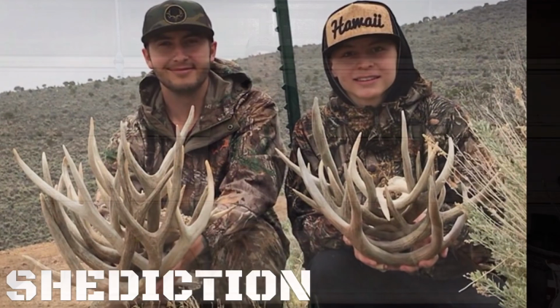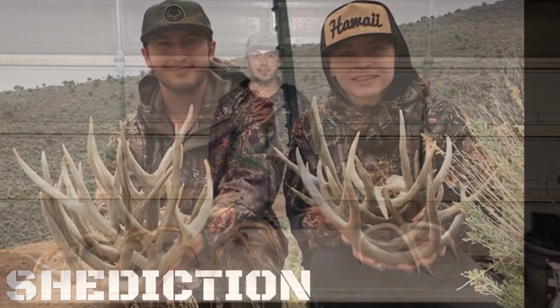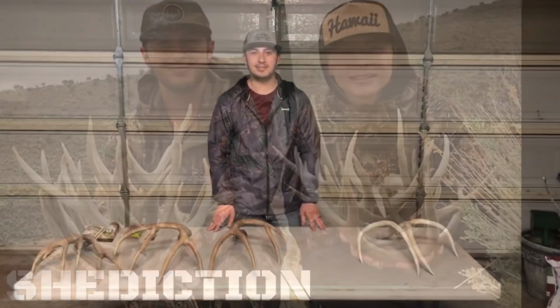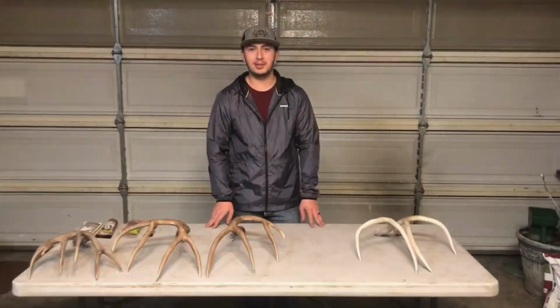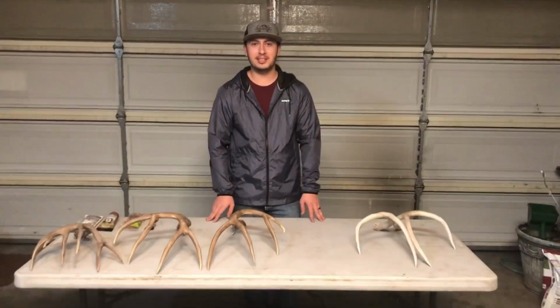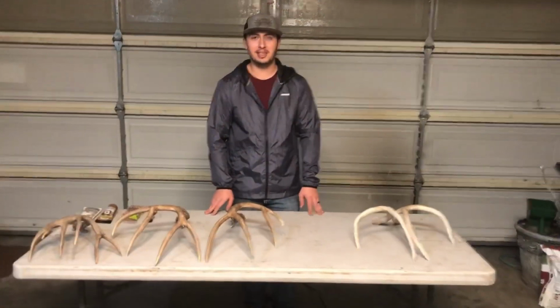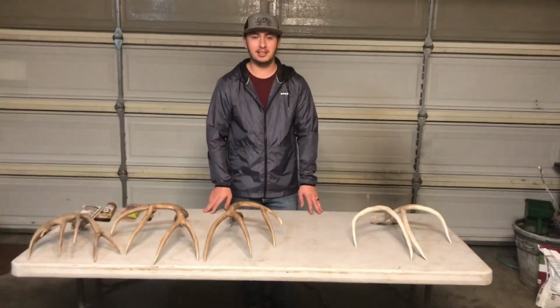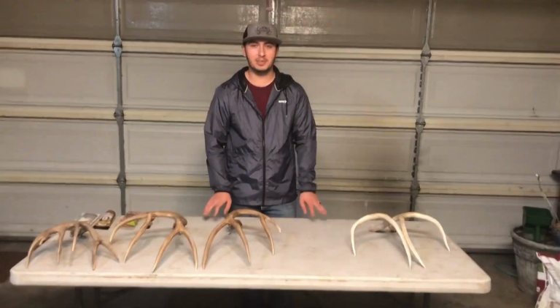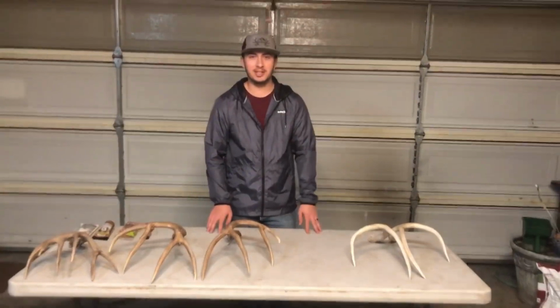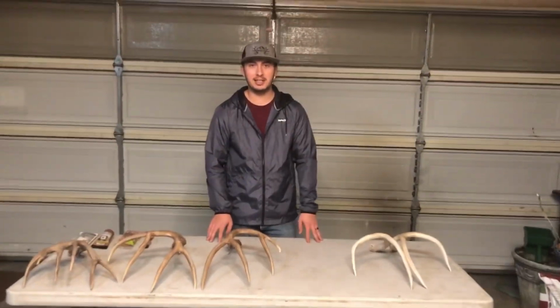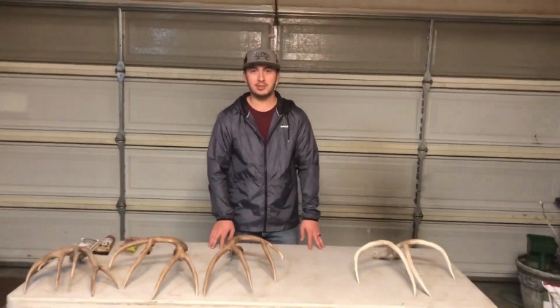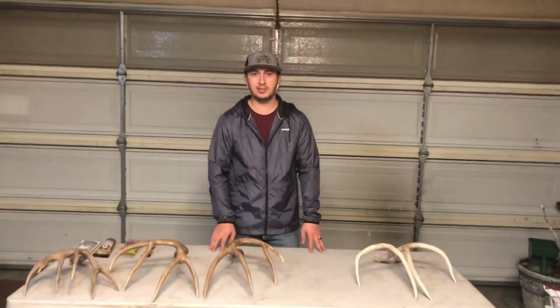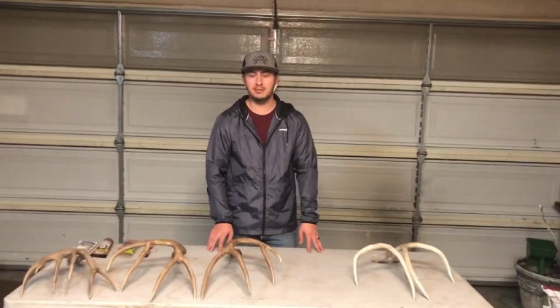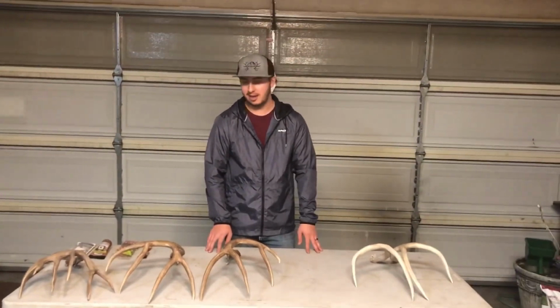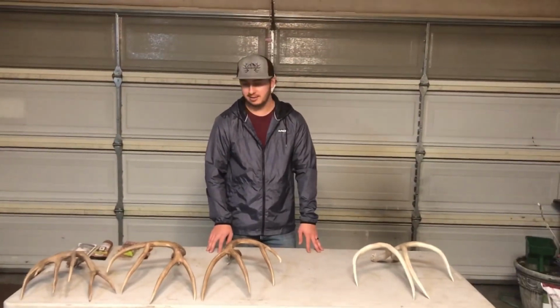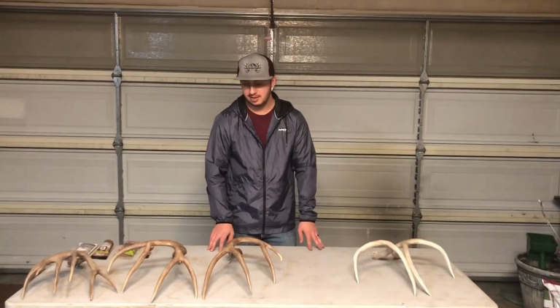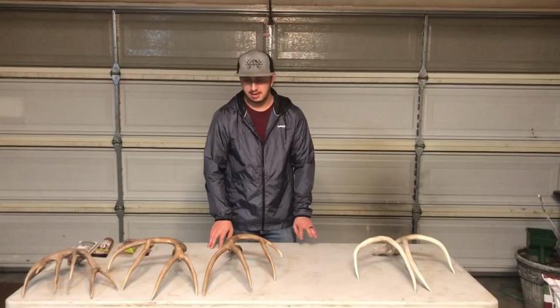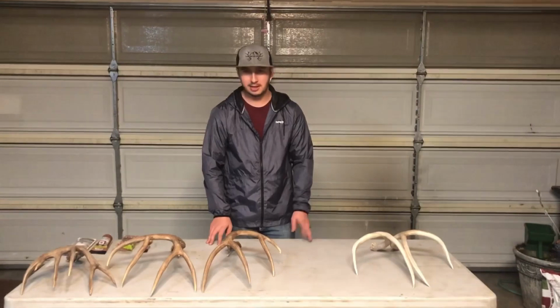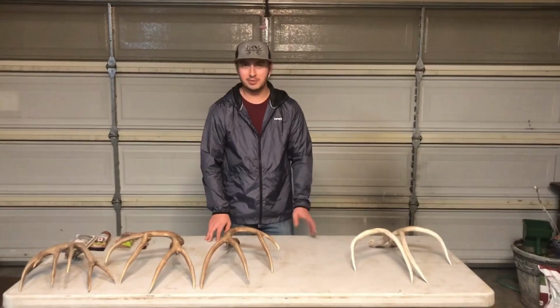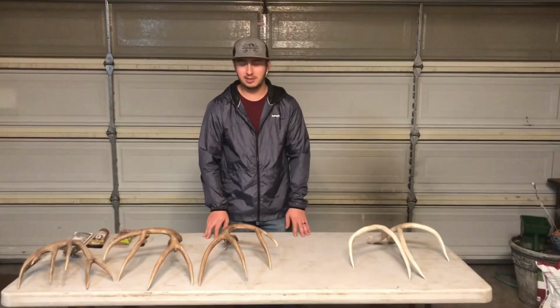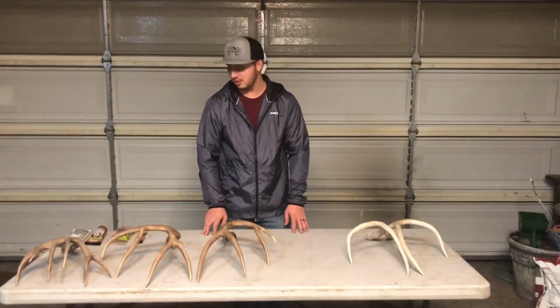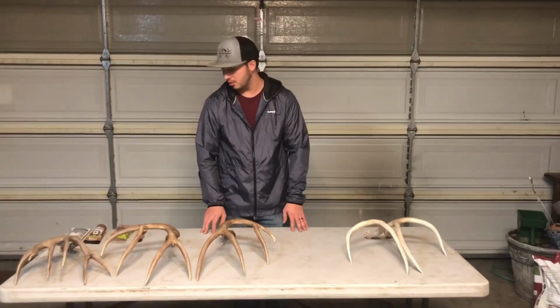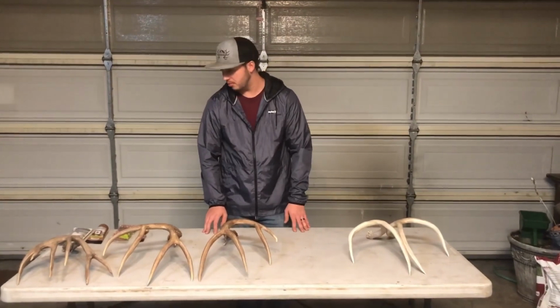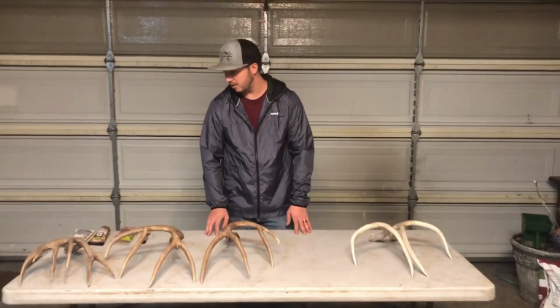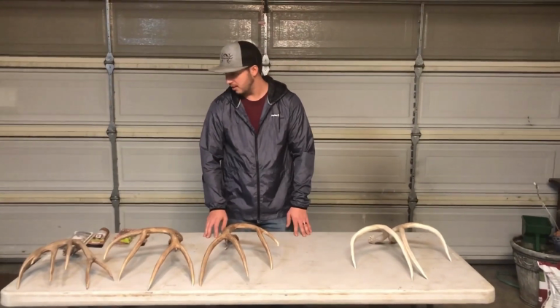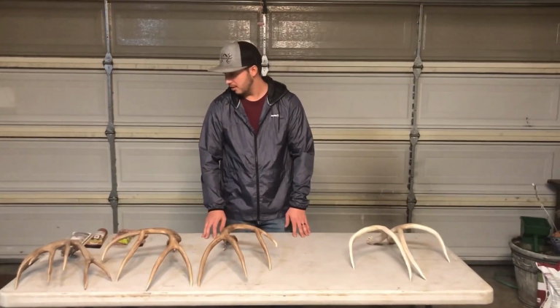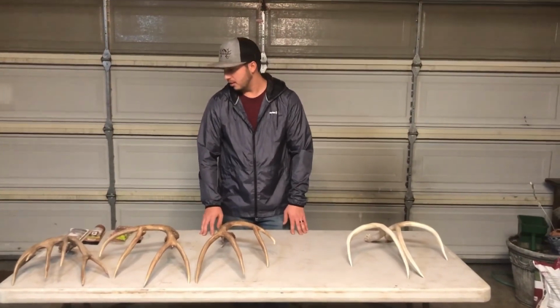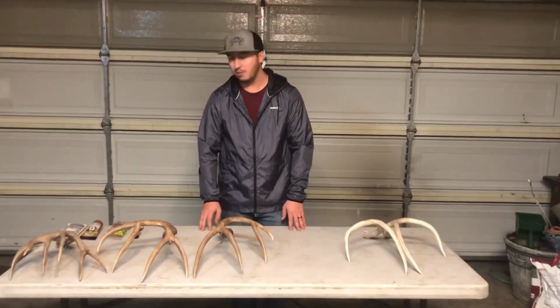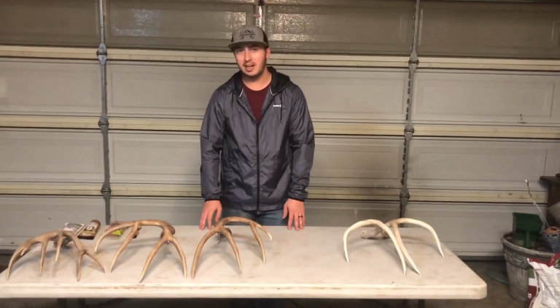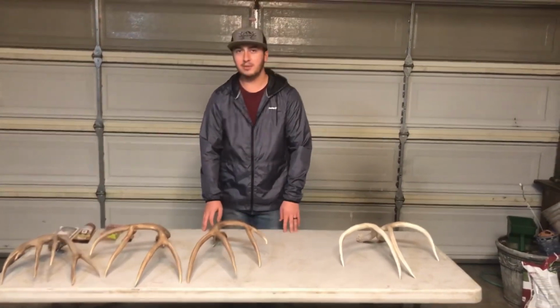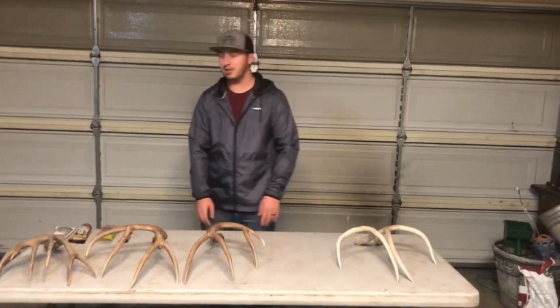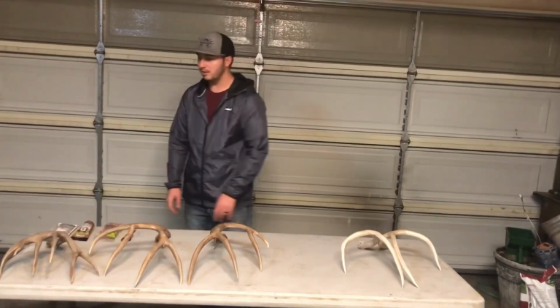What's up guys, thanks for tuning into the channel today. I'm going to show you how to restore some deer antlers — same goes for elk sheds too — but let's go over what I have and what I use.